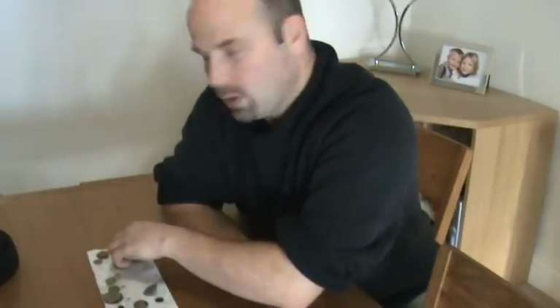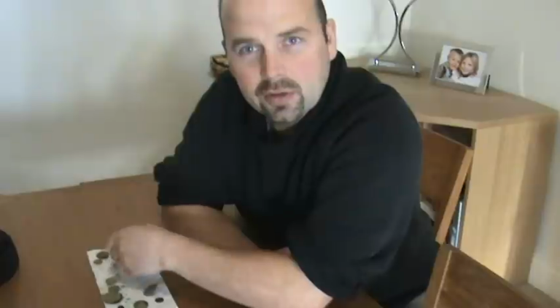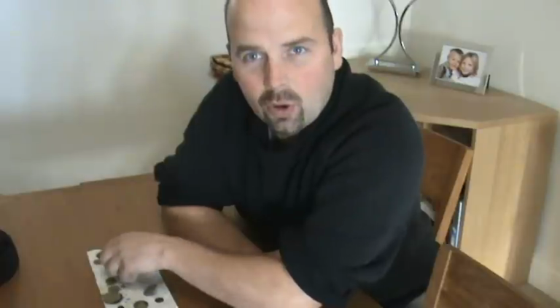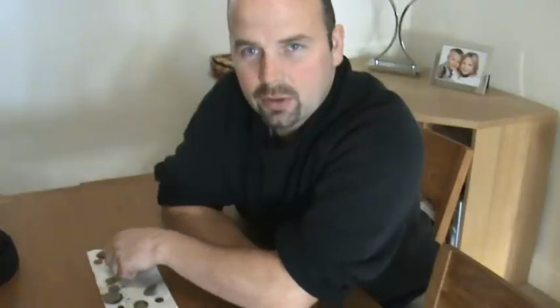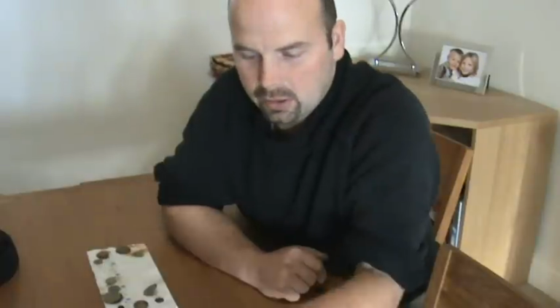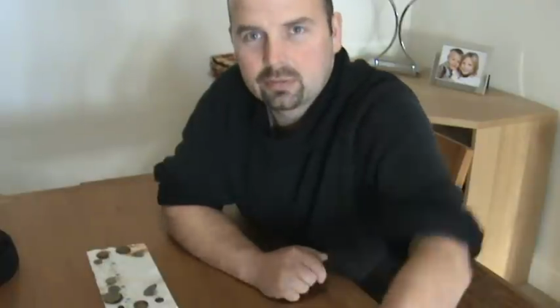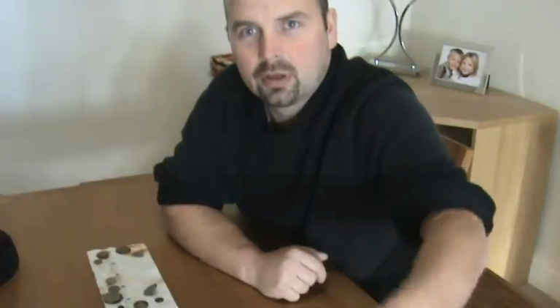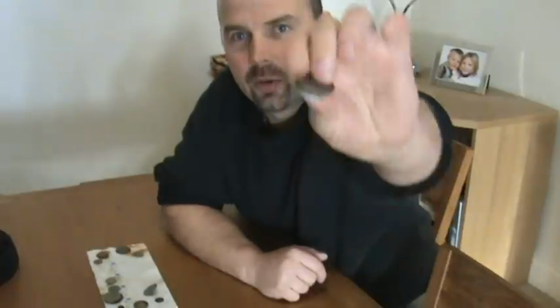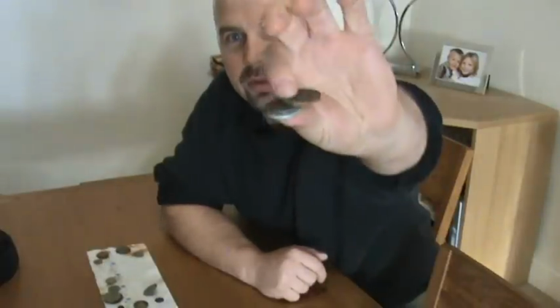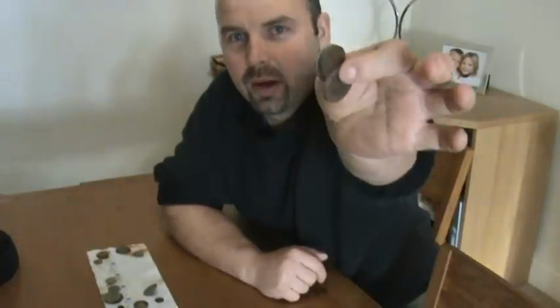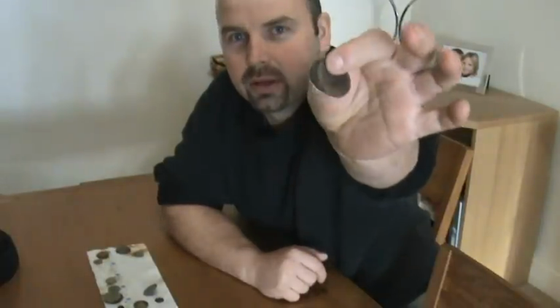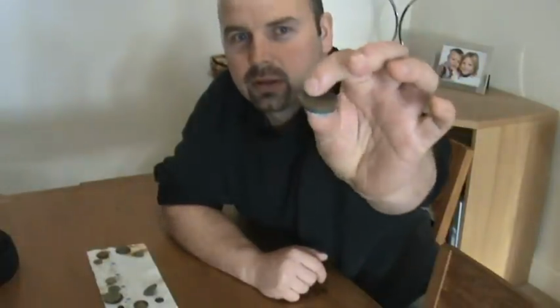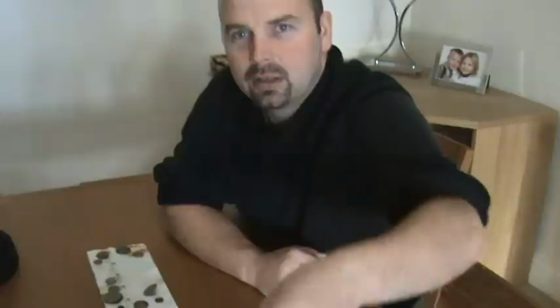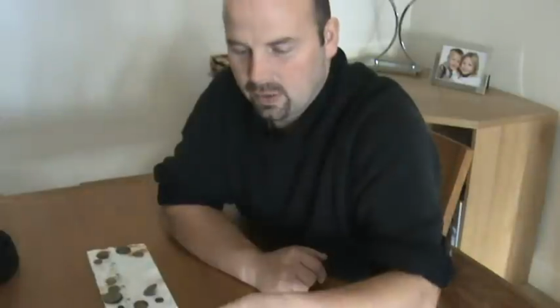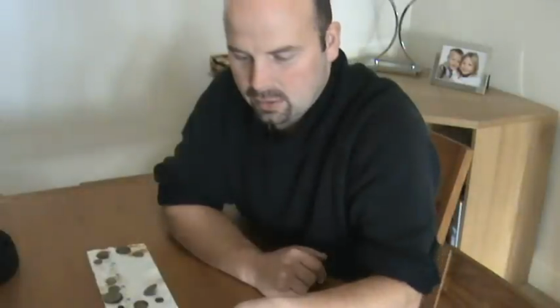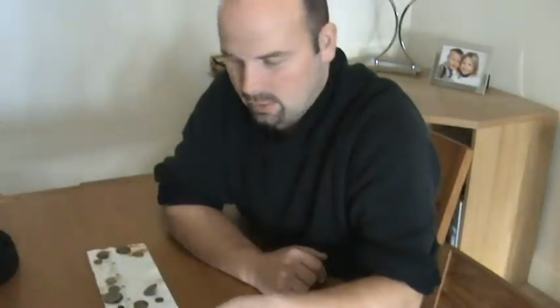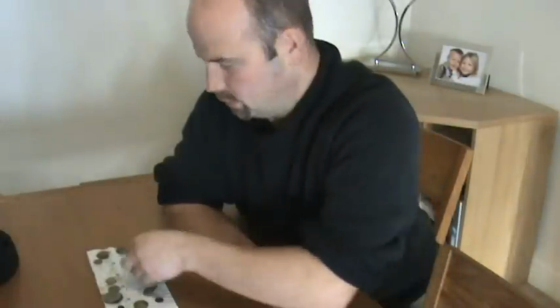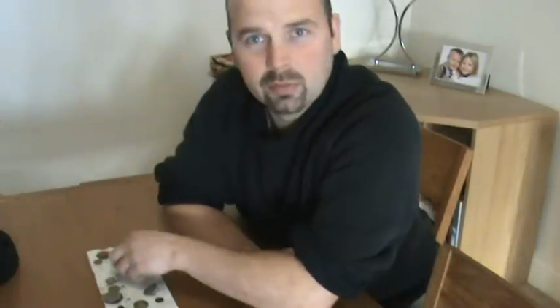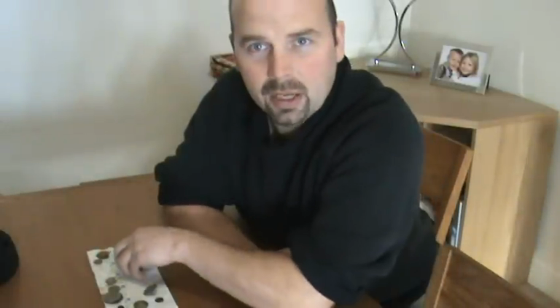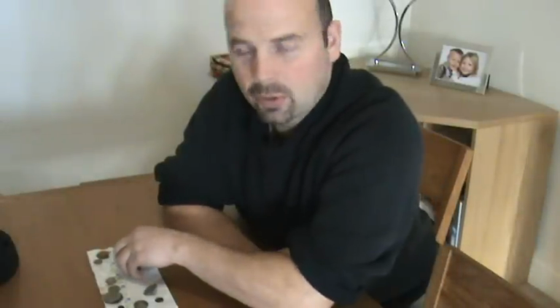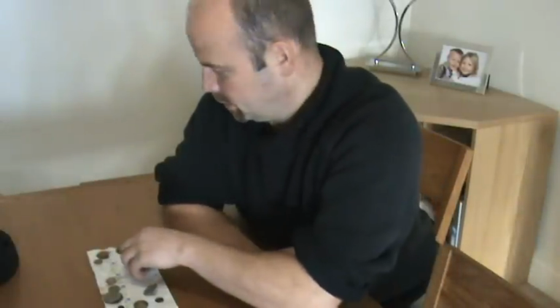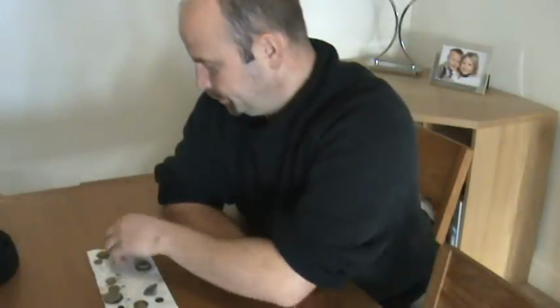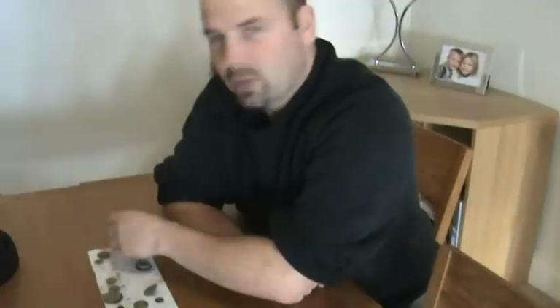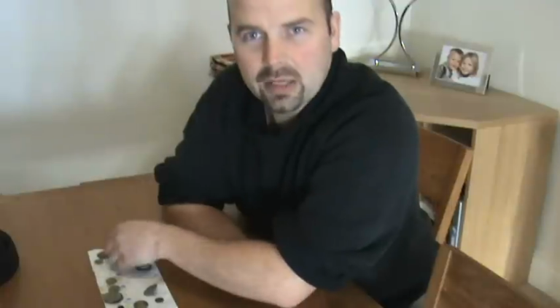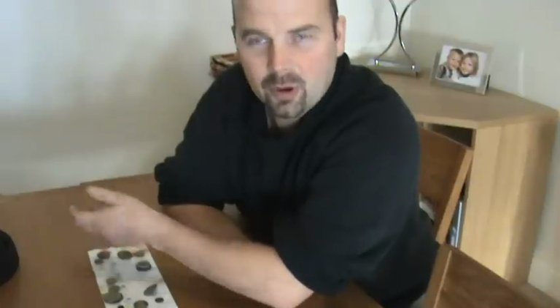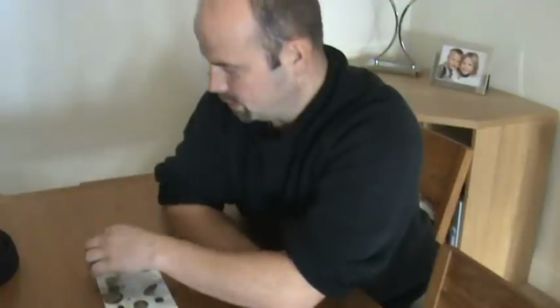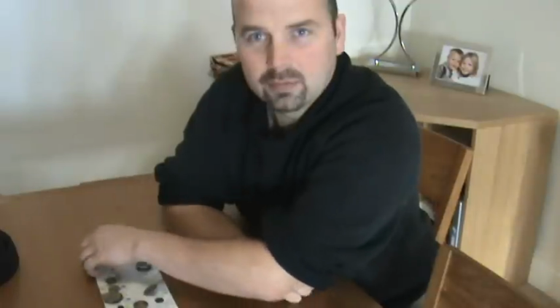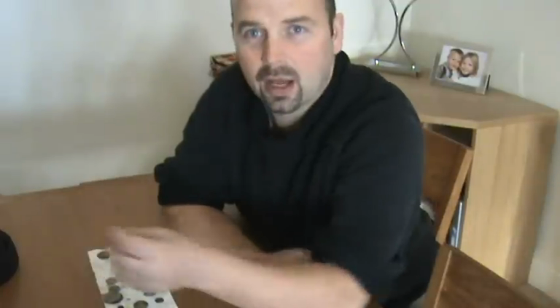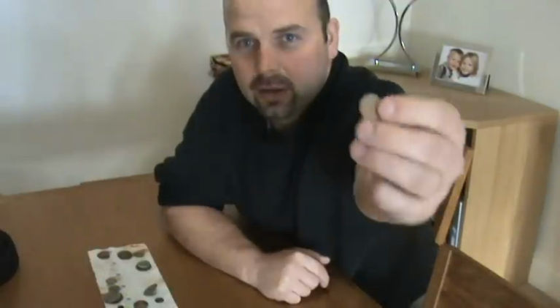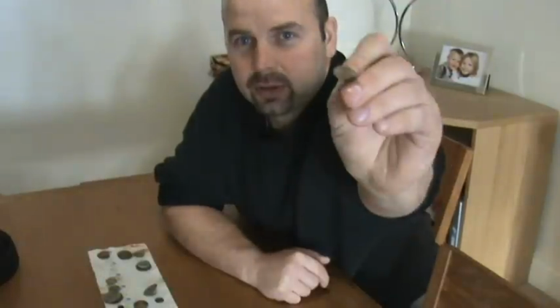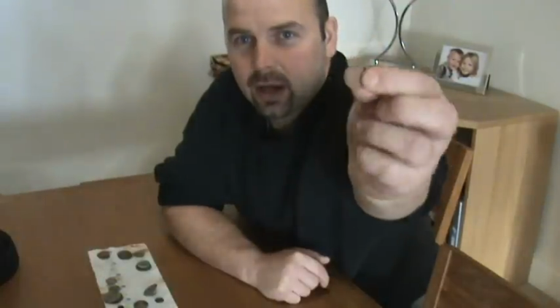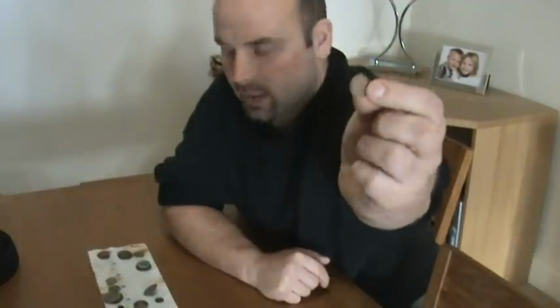I've also found the normal sort of coinage — one pound, two pound coins in various states, most of them have been hit by lawn mowers. Two pences, one pences, even an old half a pence.